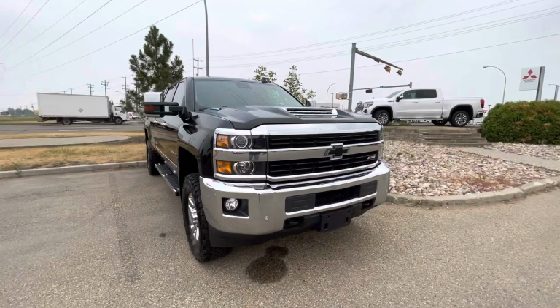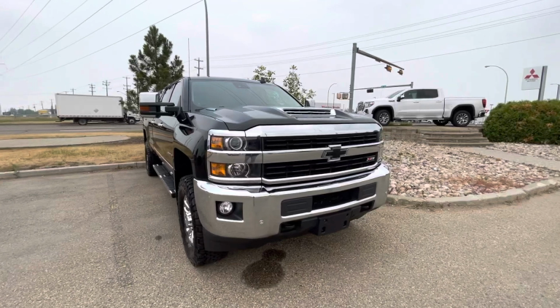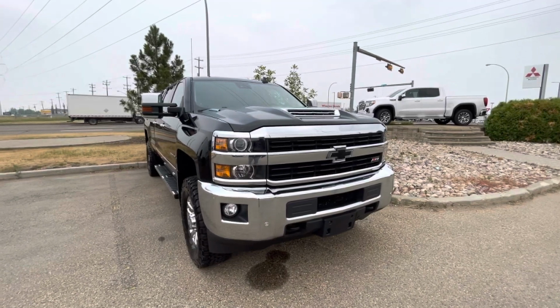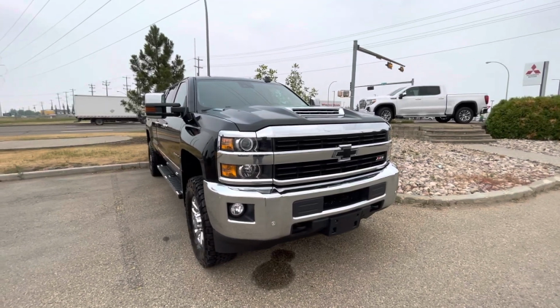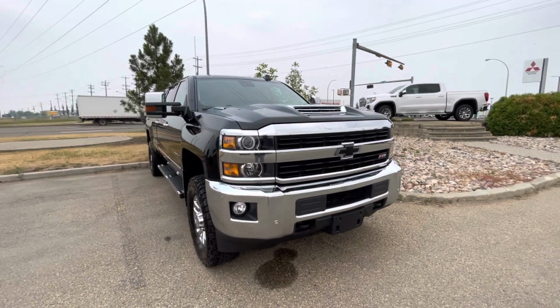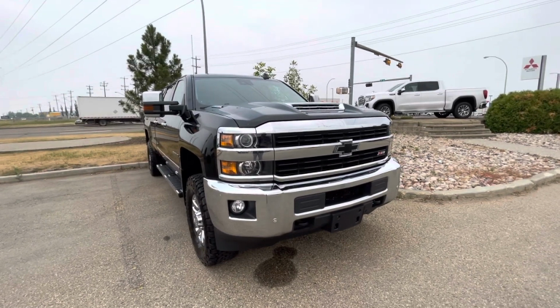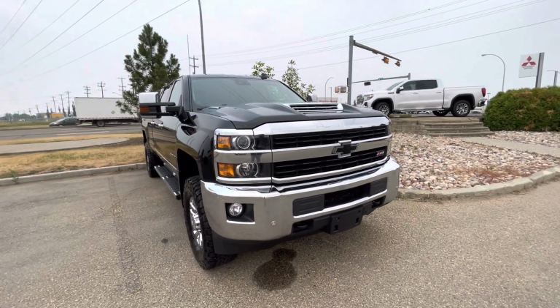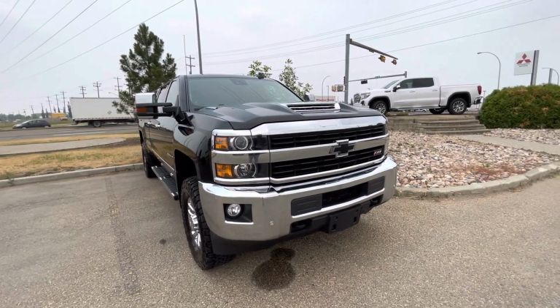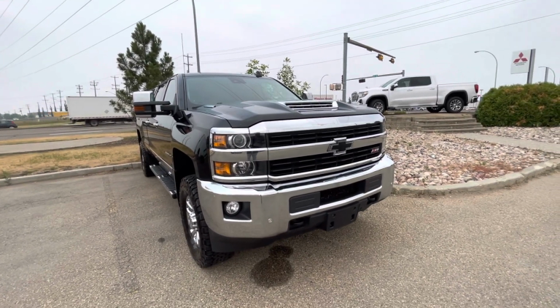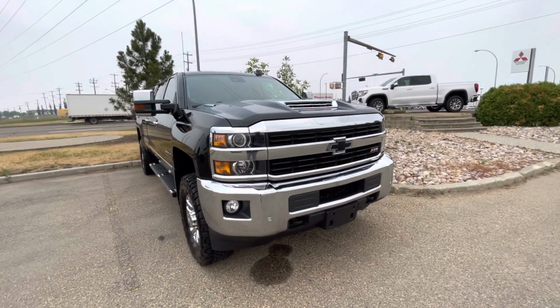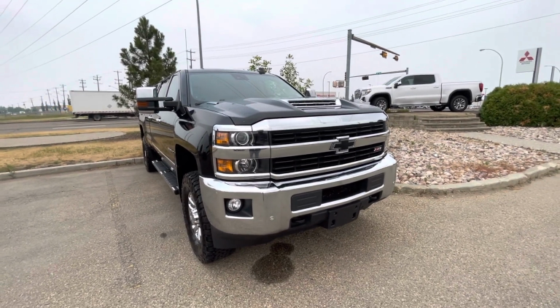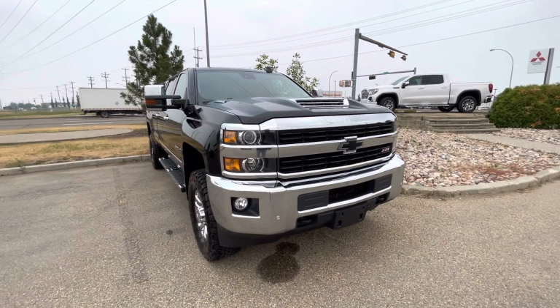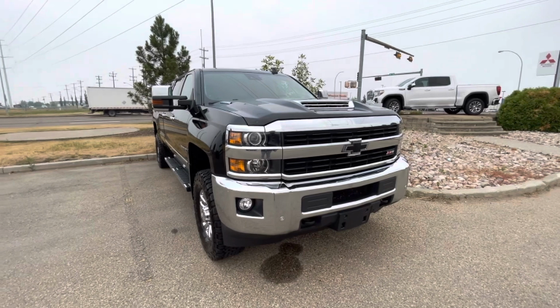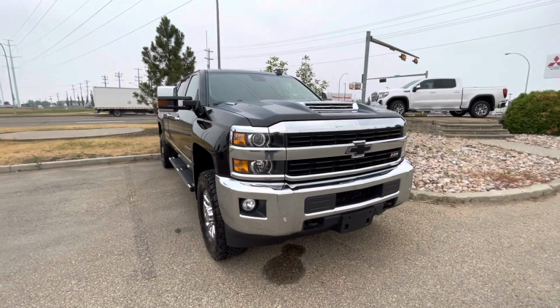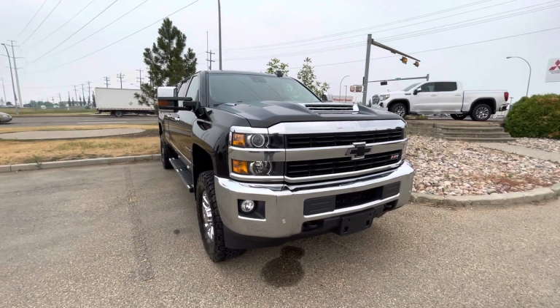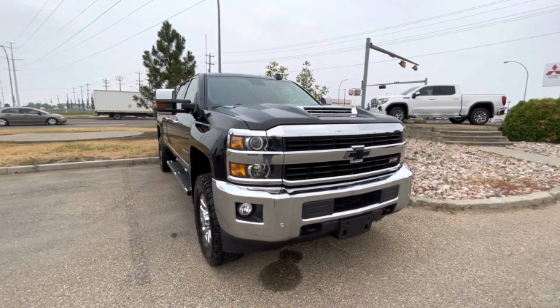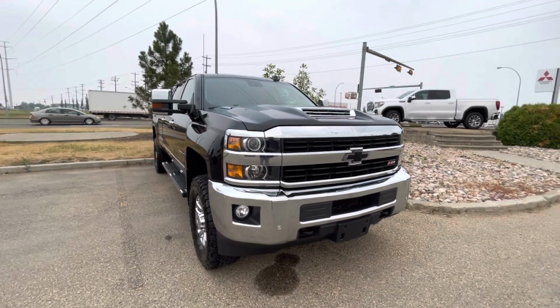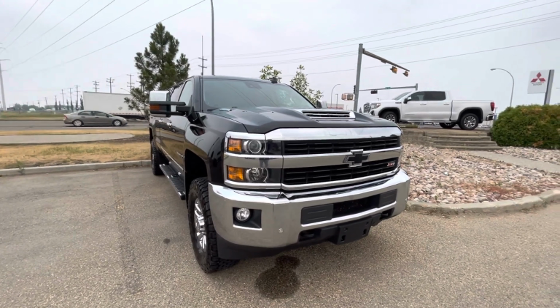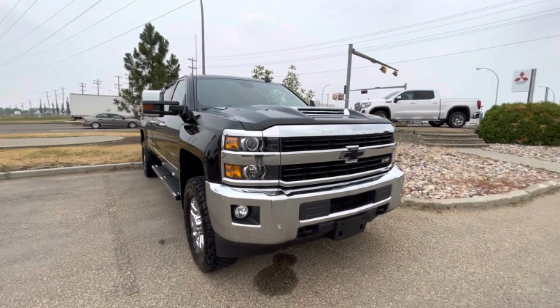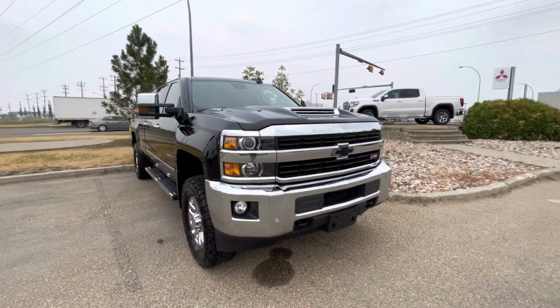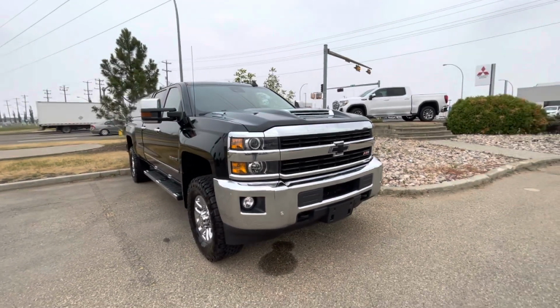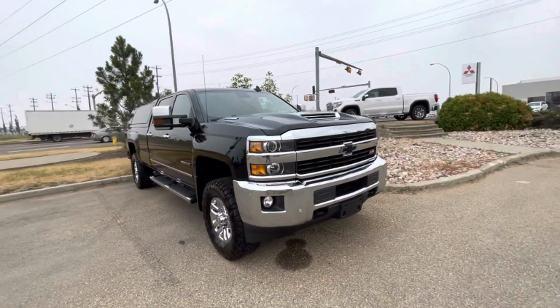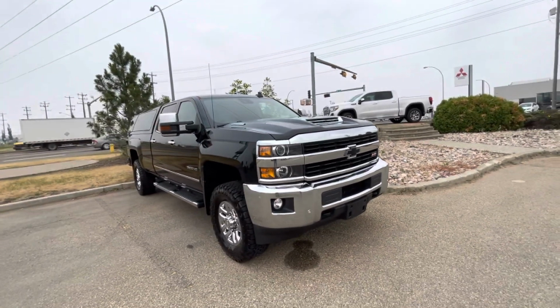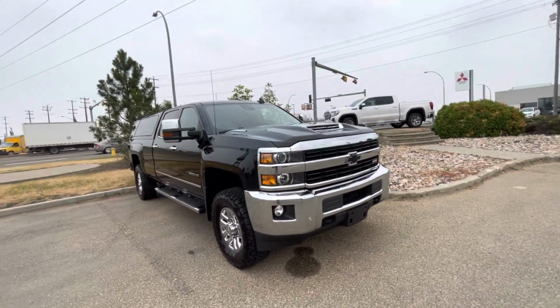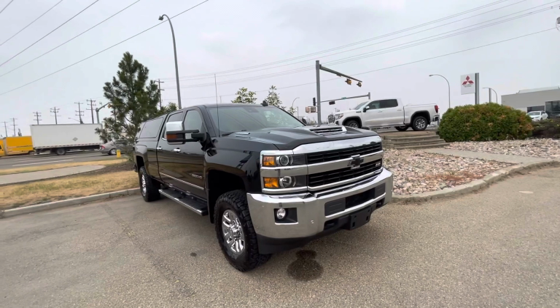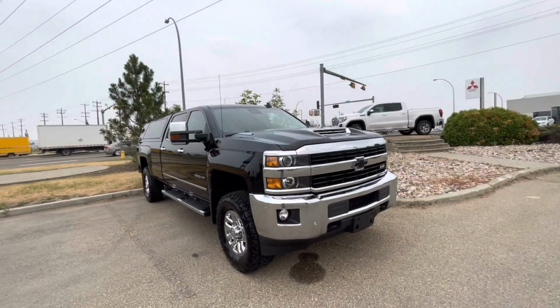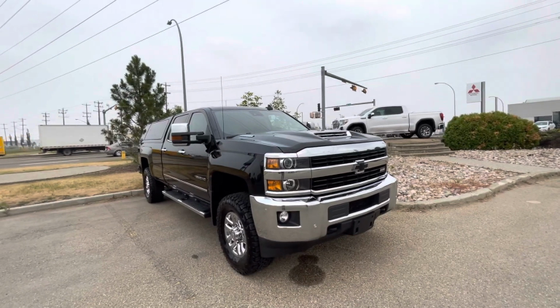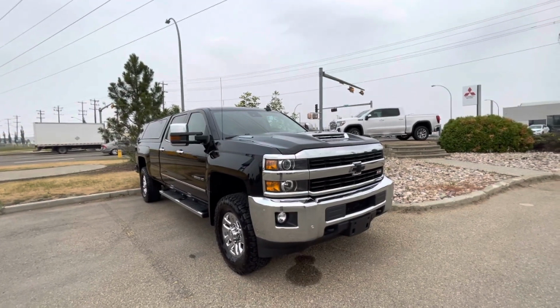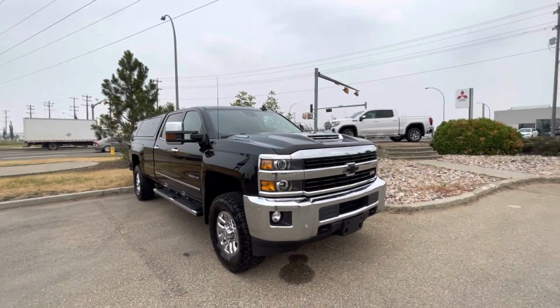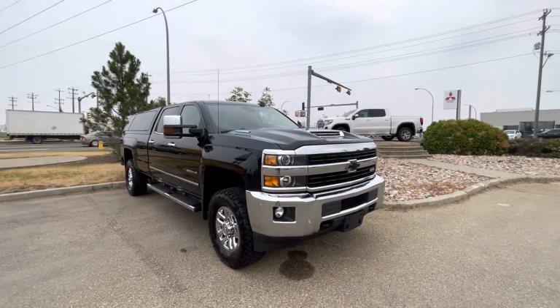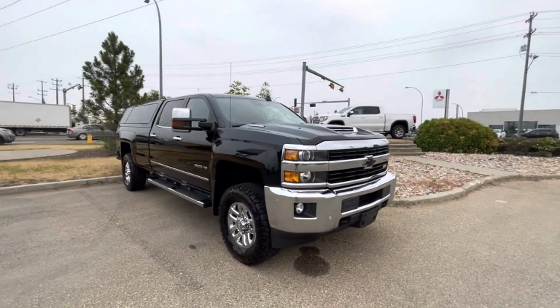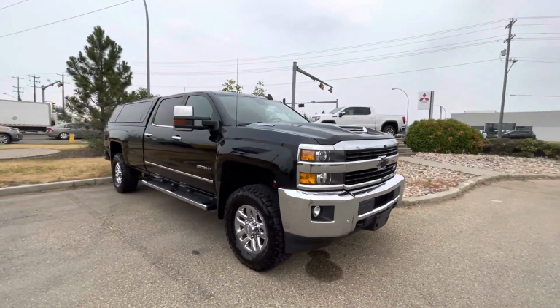Hey, how's it going? Just wanted to make a quick walk-around video for you on this 2017 Chevy Silverado, the 3500 HD diesel, Duramax diesel. Just wanted to show you a little bit on the outside and go through the inside and kind of go from there.